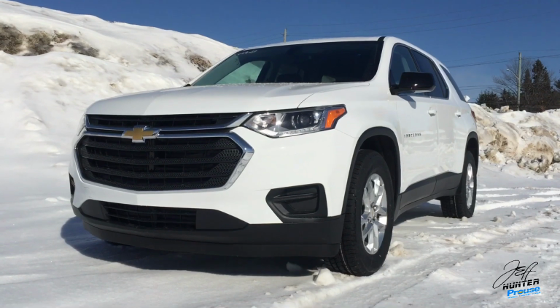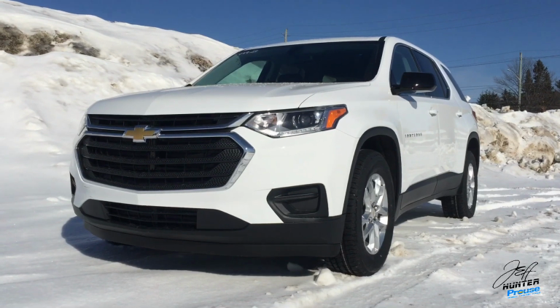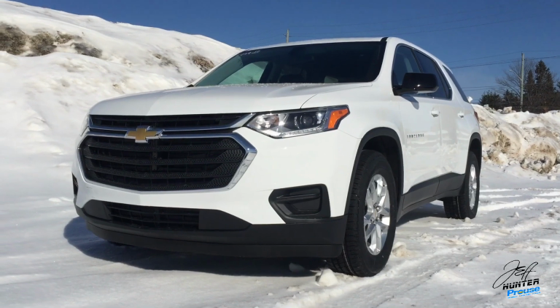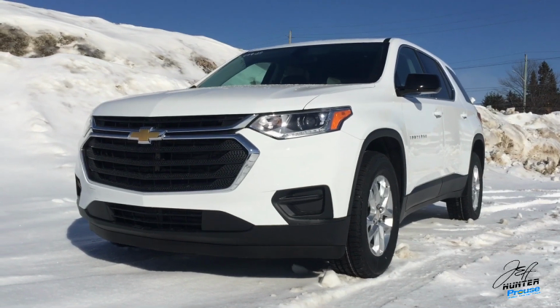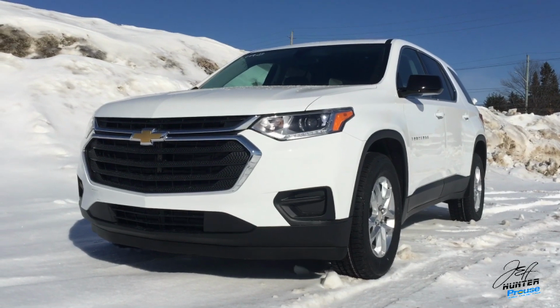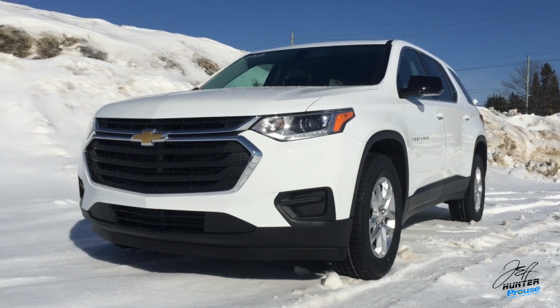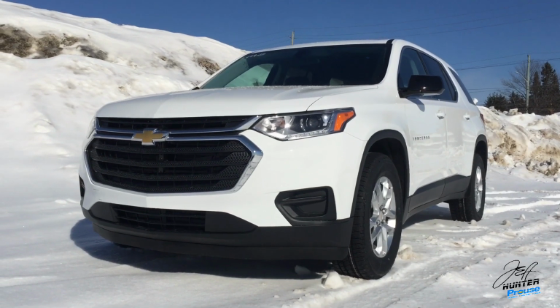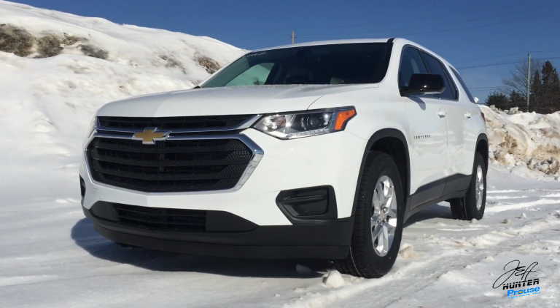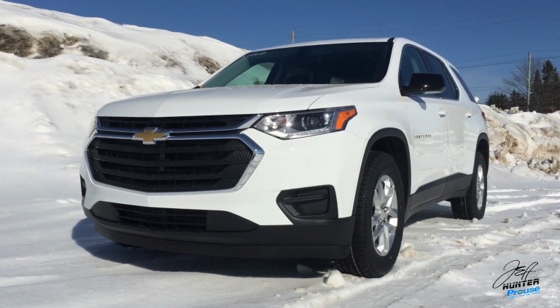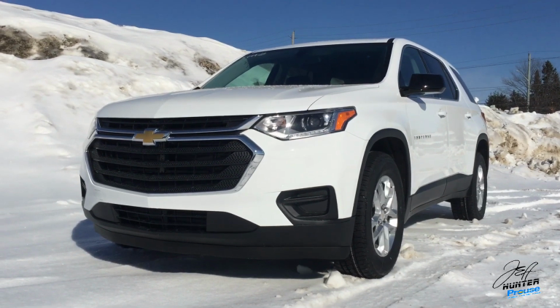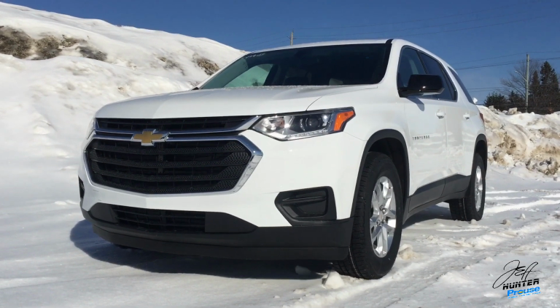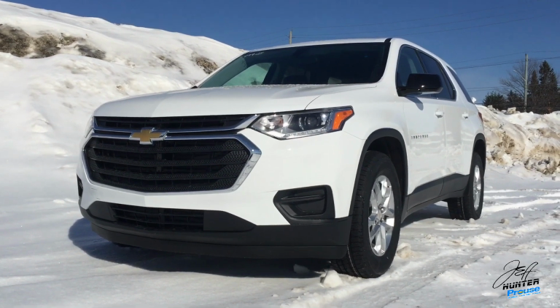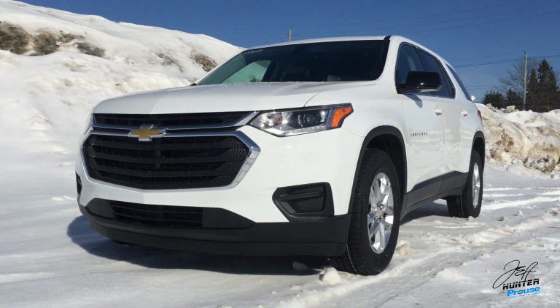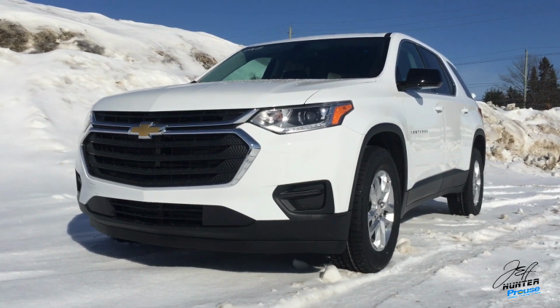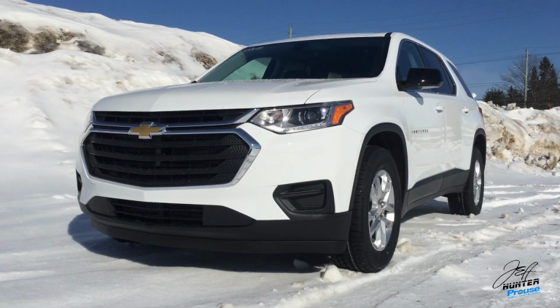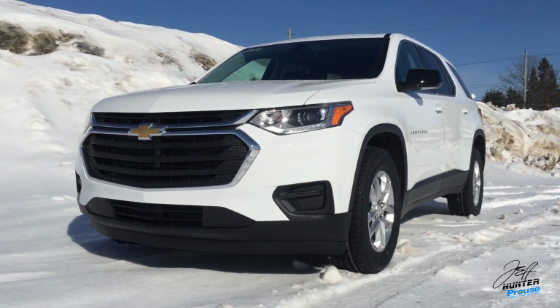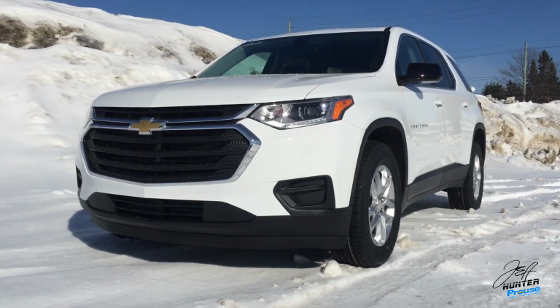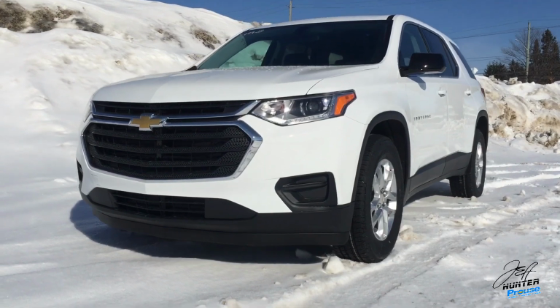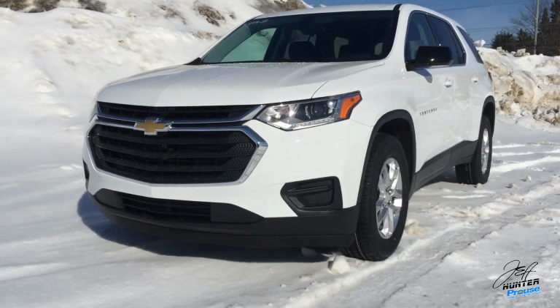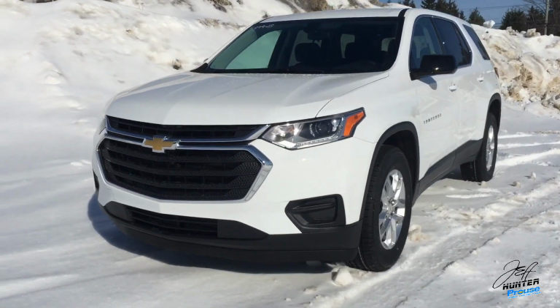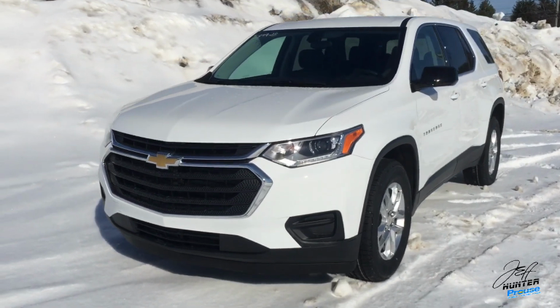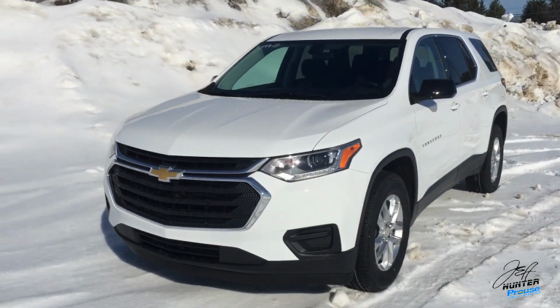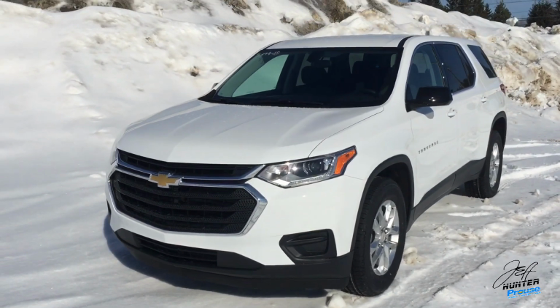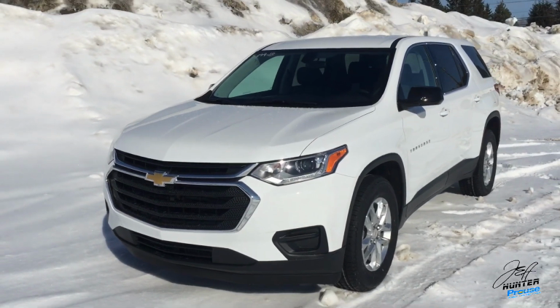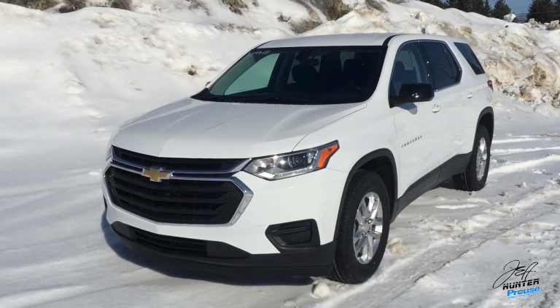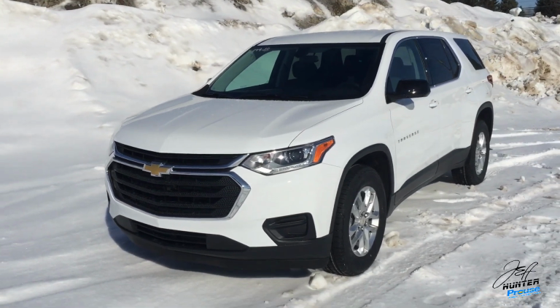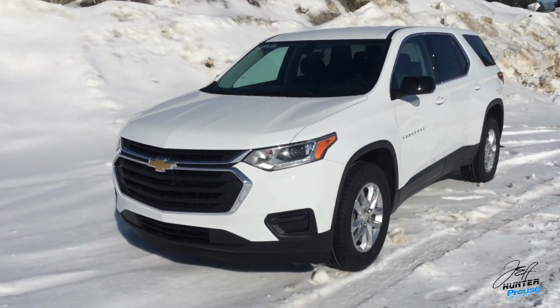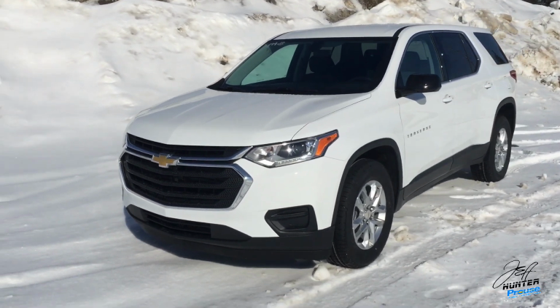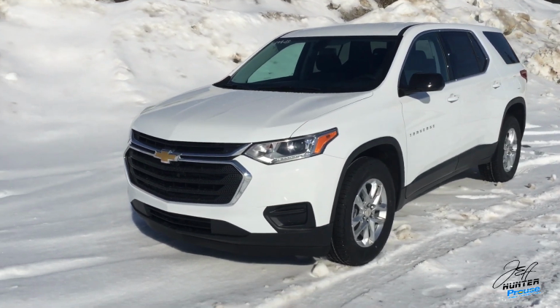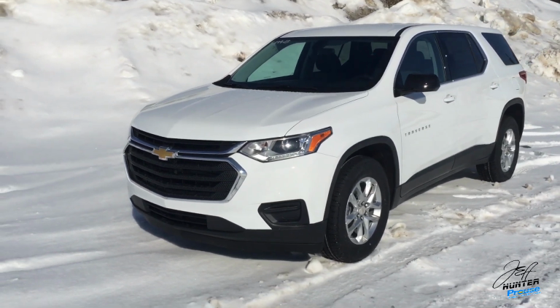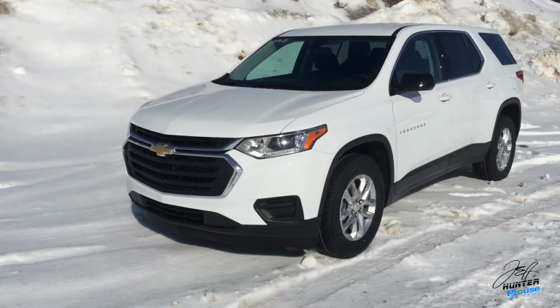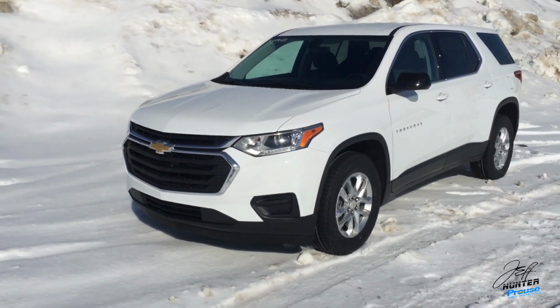Hey everybody, Jeff Hunter here at Pro Chevrolet Sault Ste. Marie. Today I want to go over the all-new, from the ground up, 2018 Chevrolet Traverse.